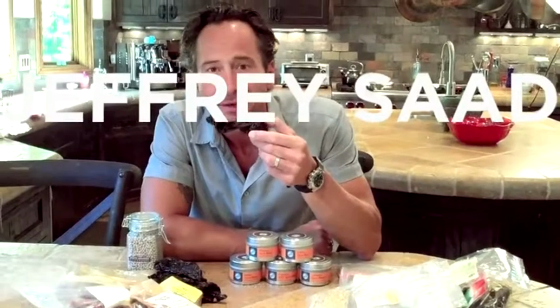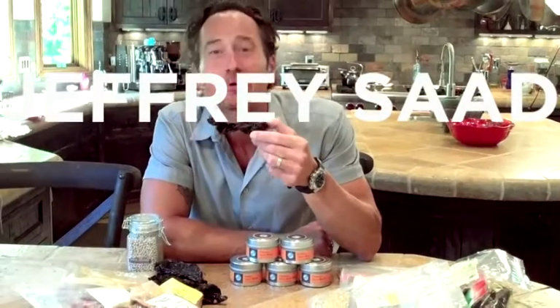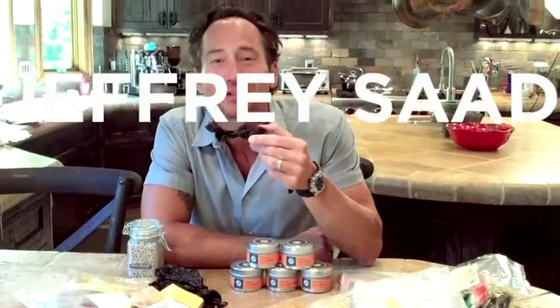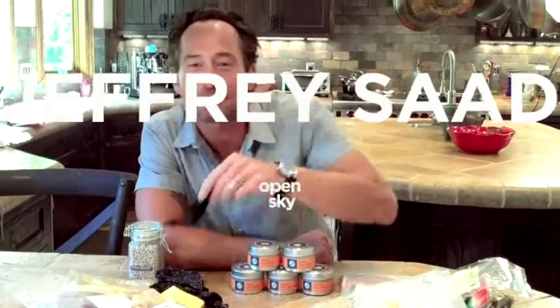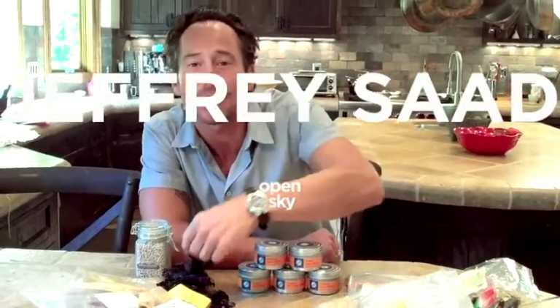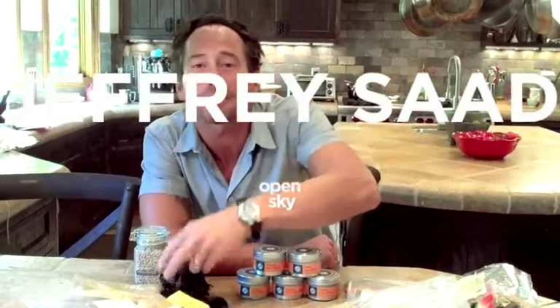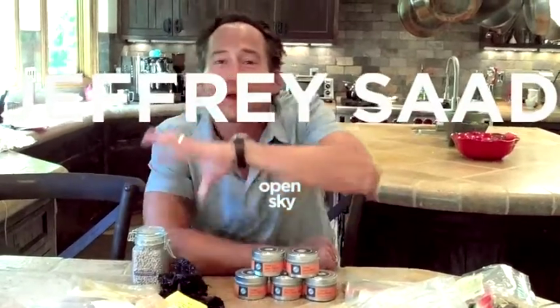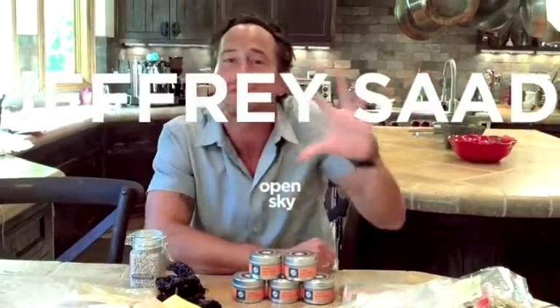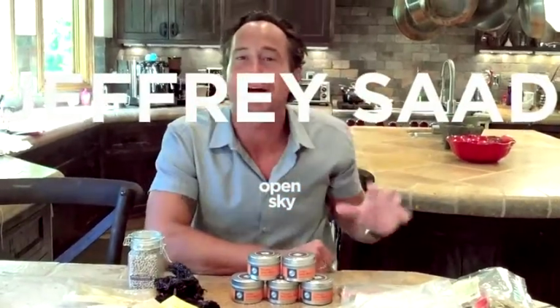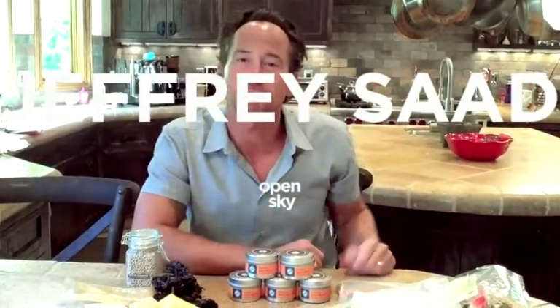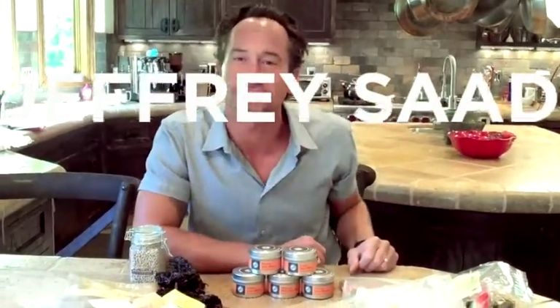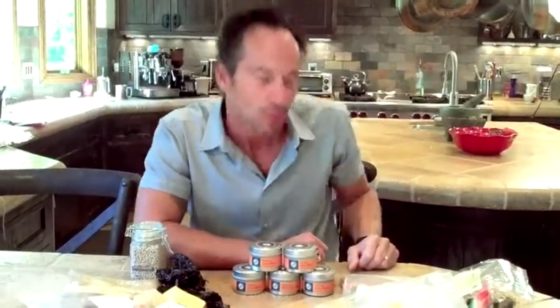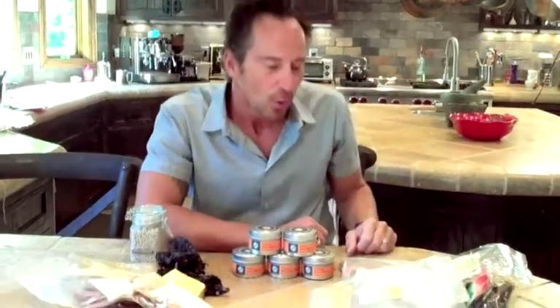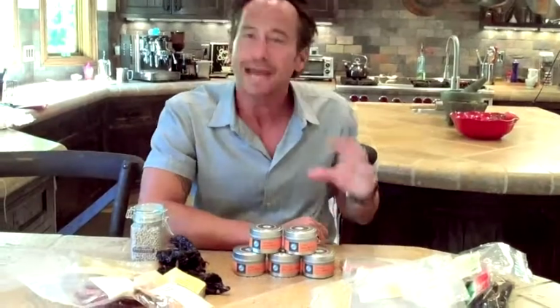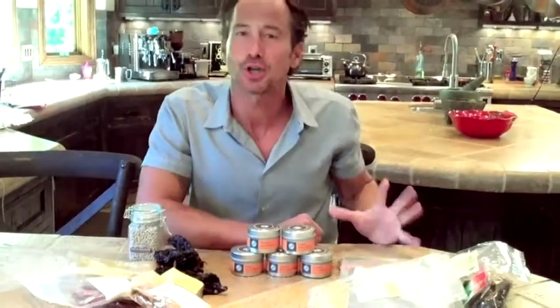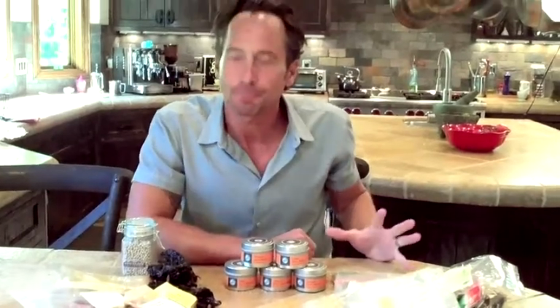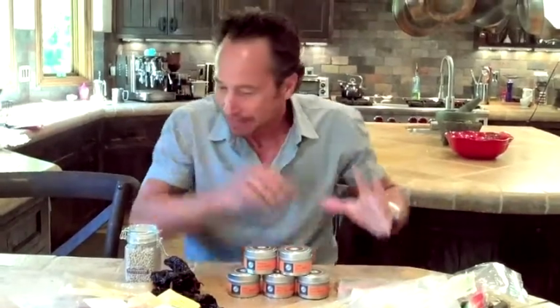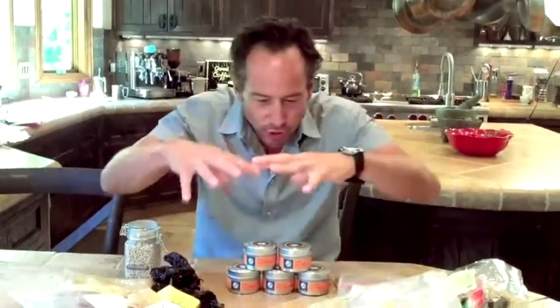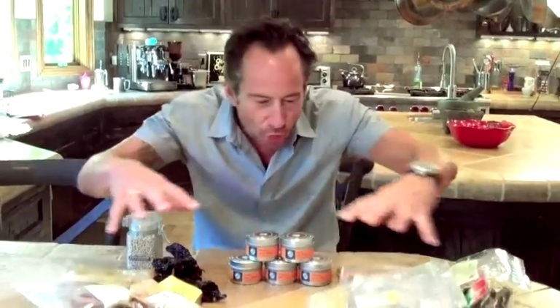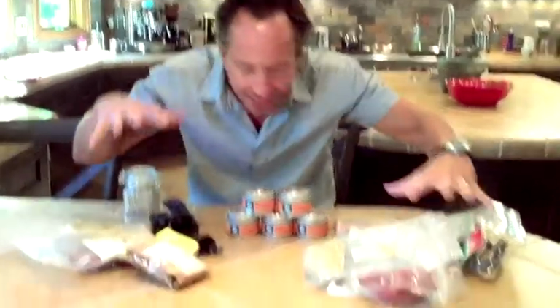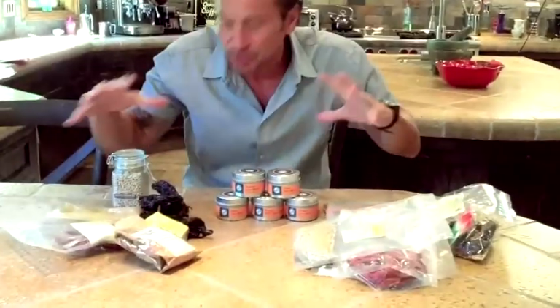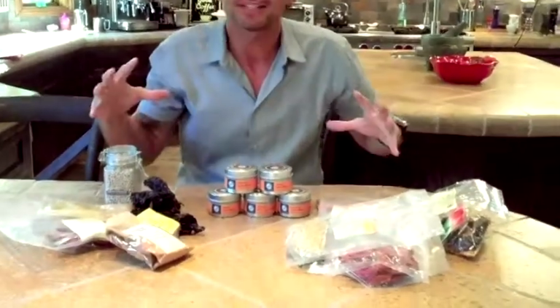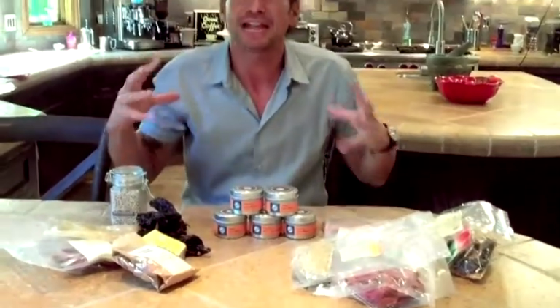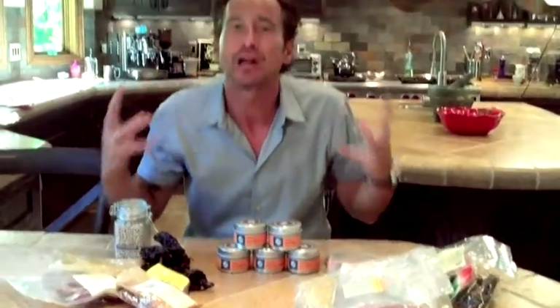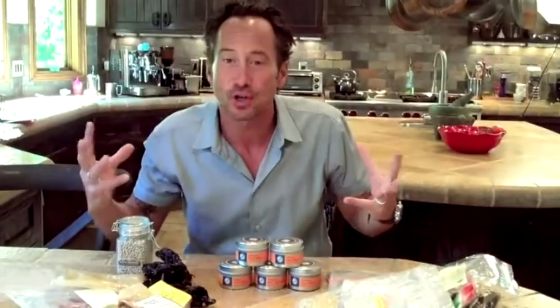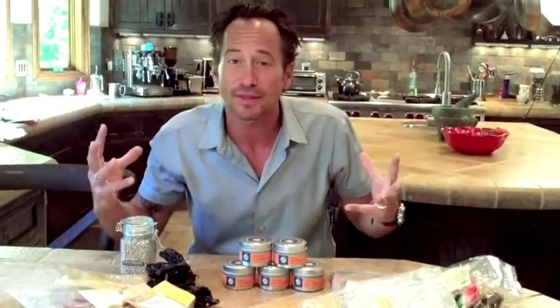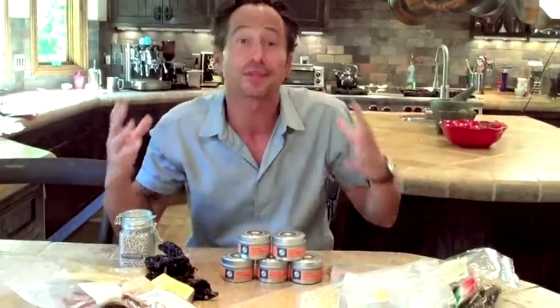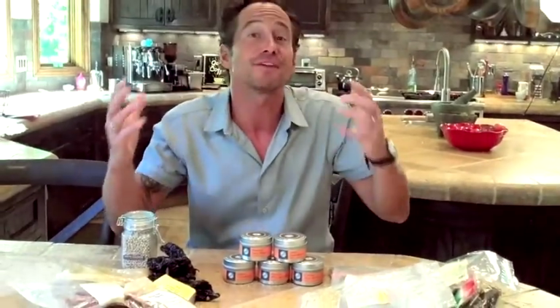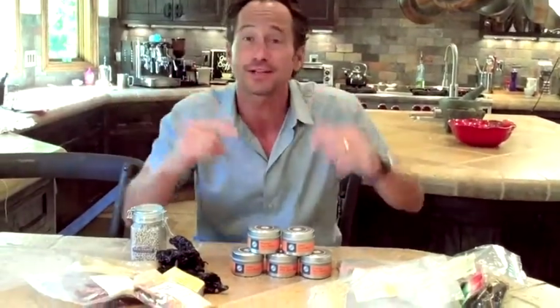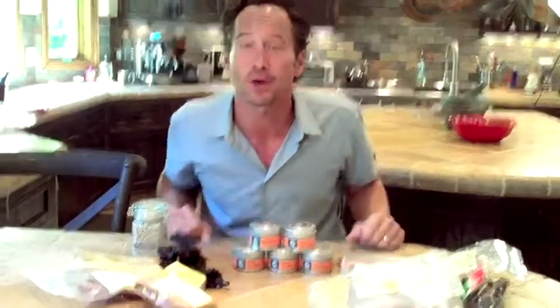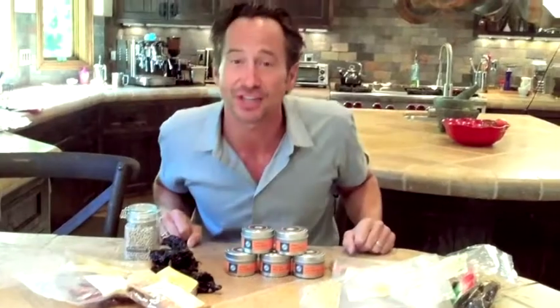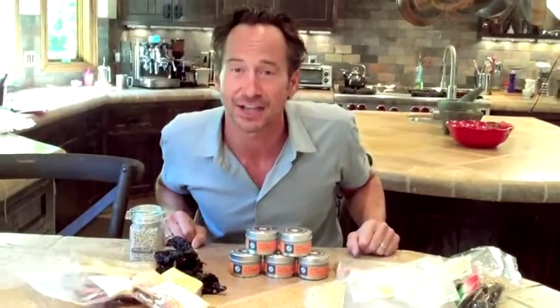Hello, Chef Jeffrey Saad. Welcome to my Open Sky of Spices. One day I was cooking, and I was using all these individual spices that I love to cook with and that you can find here on my Open Sky site.